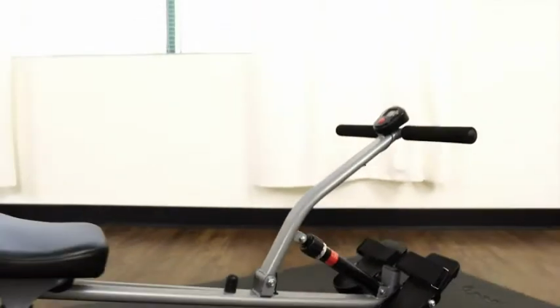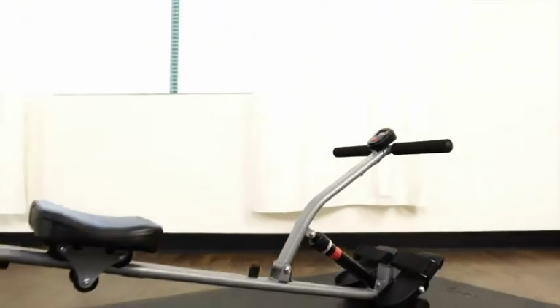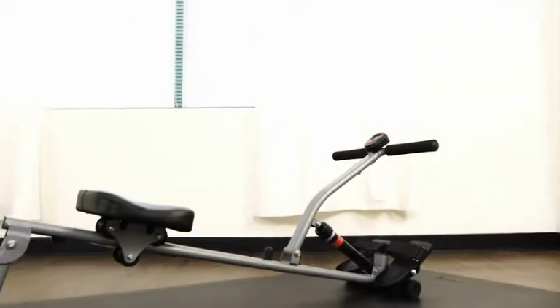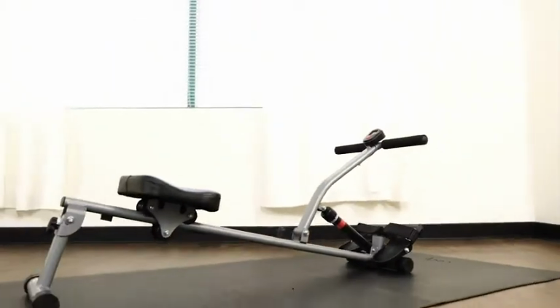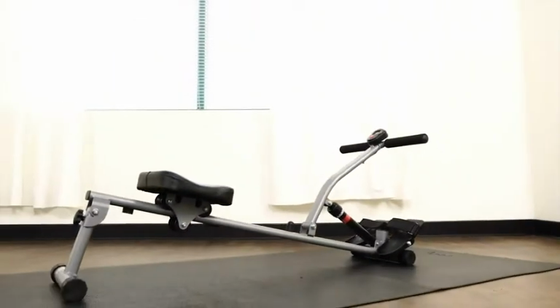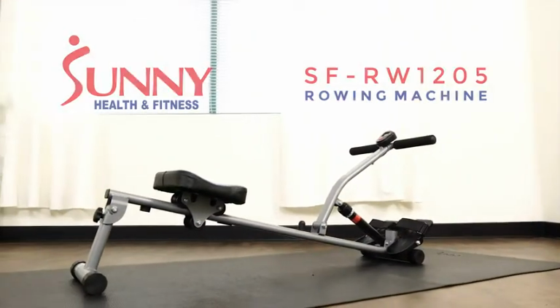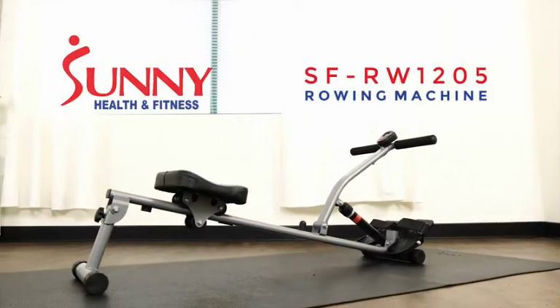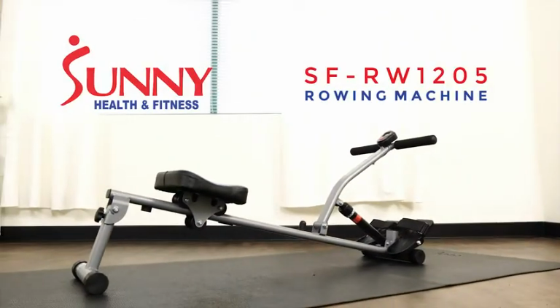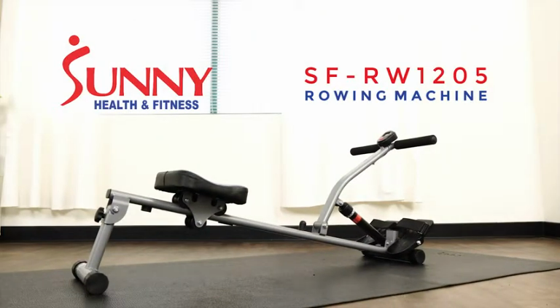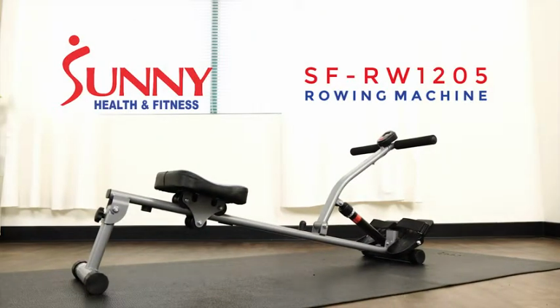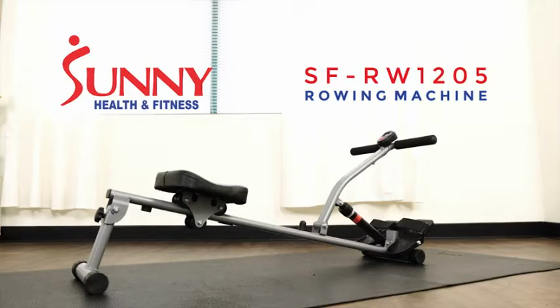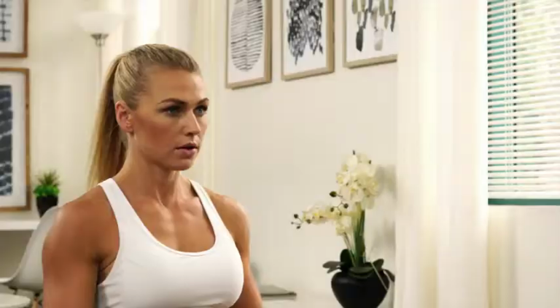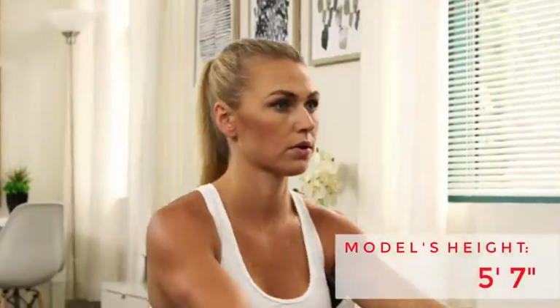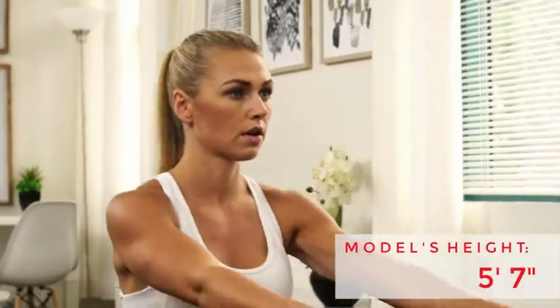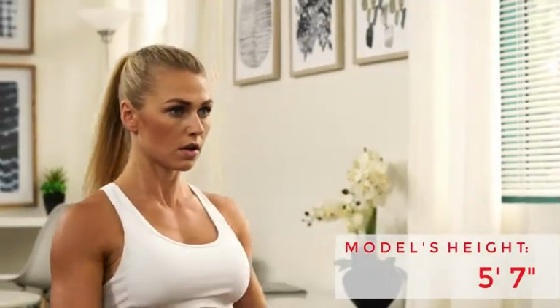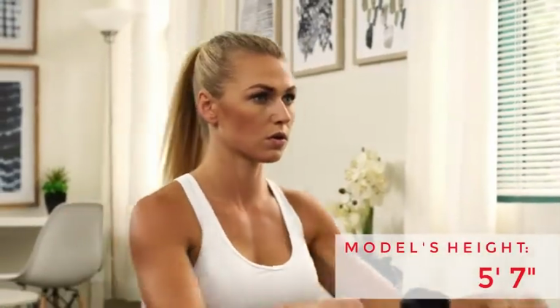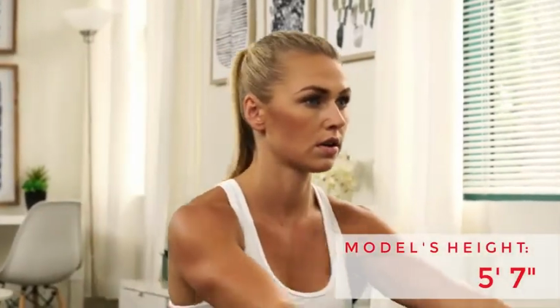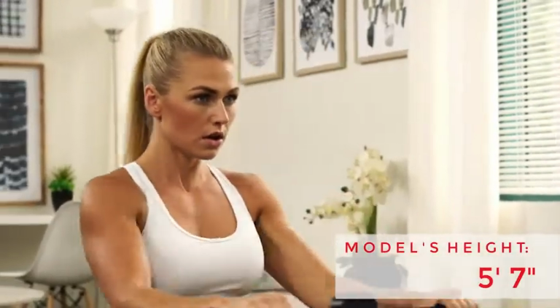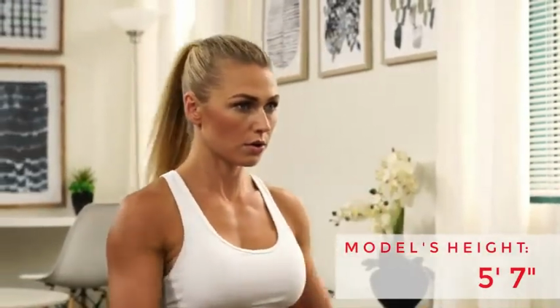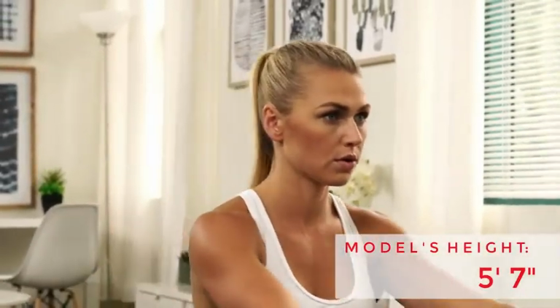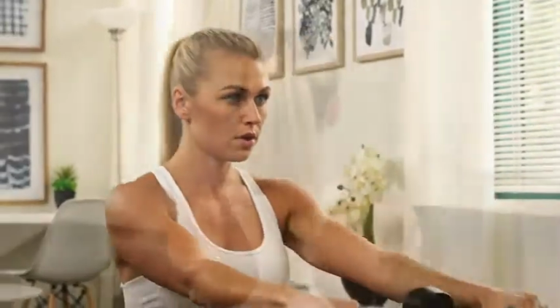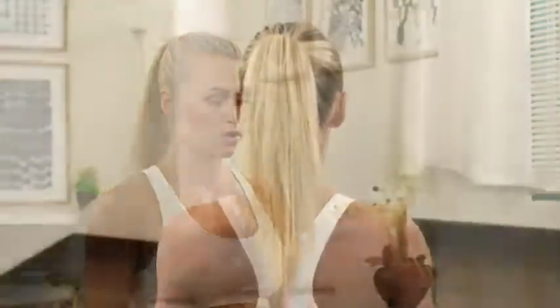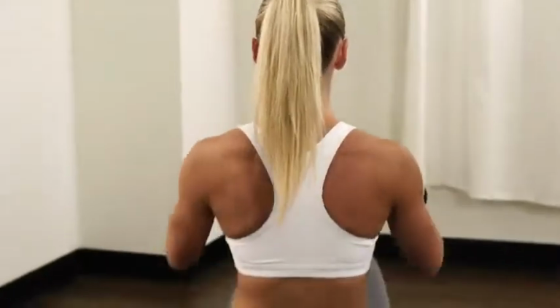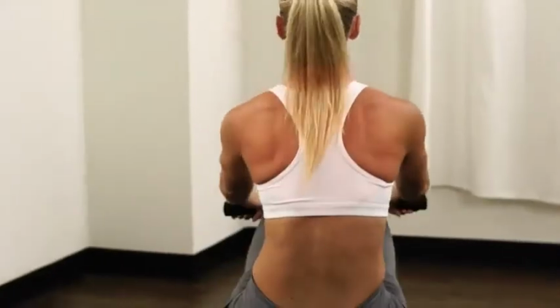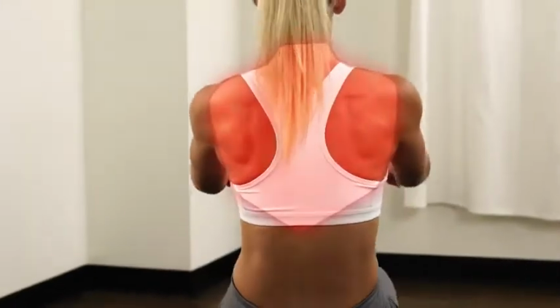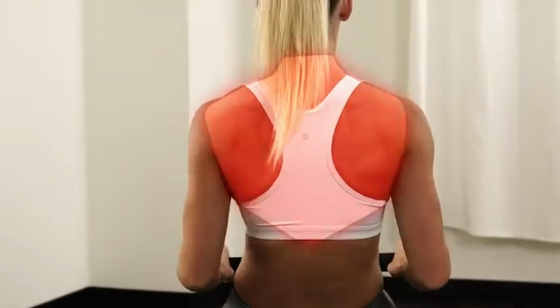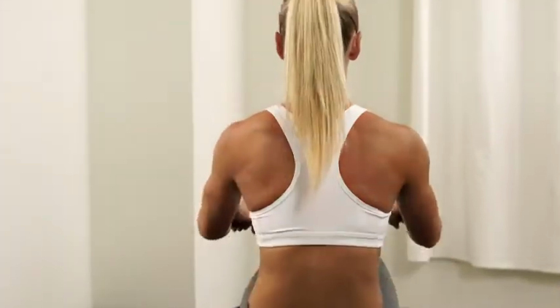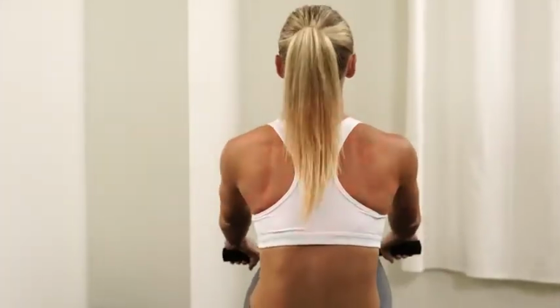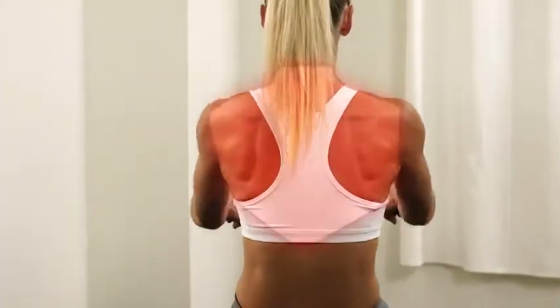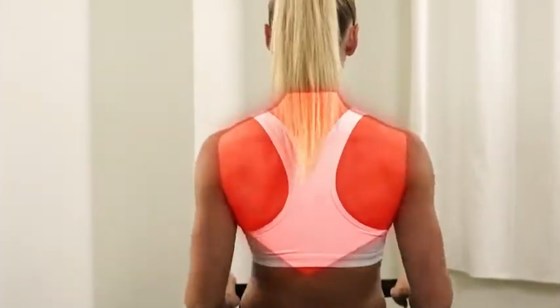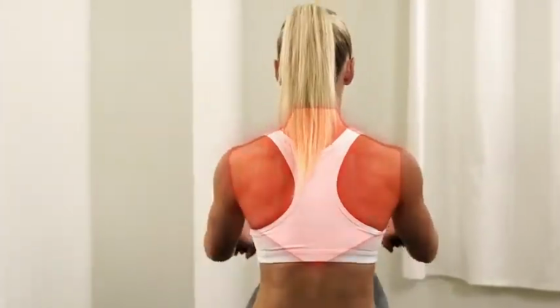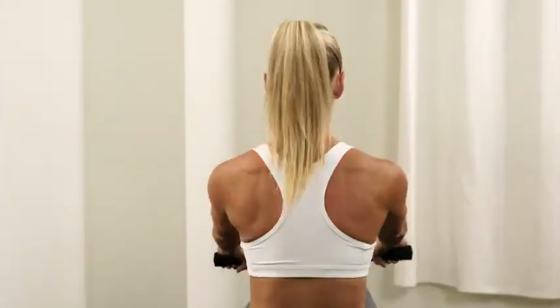Row, sweat, and stay strong with the SFRW 1205 Rowing Machine. Prepare for an excellent full-body workout targeting your lower and middle back, leading to better toning, strength, balance, and posture.